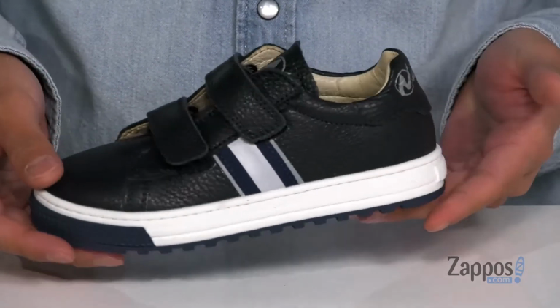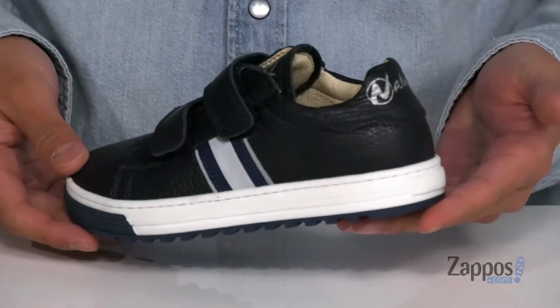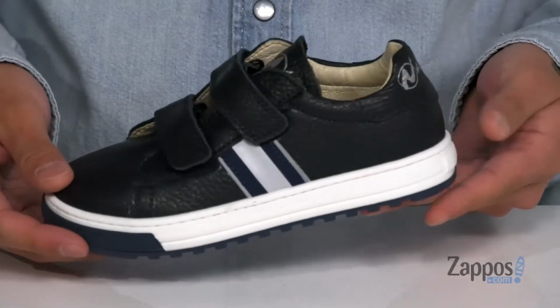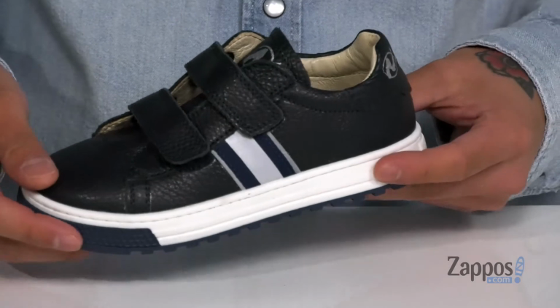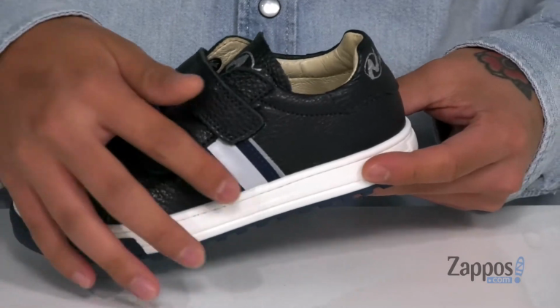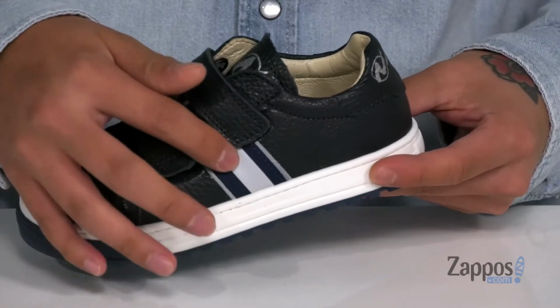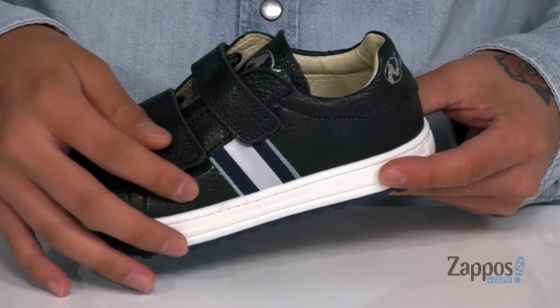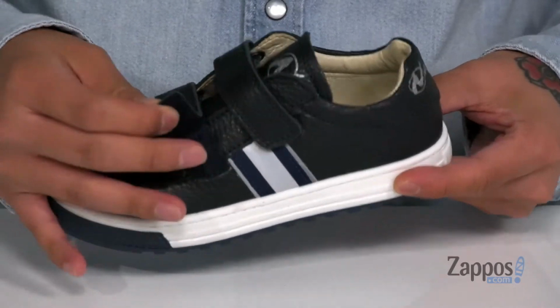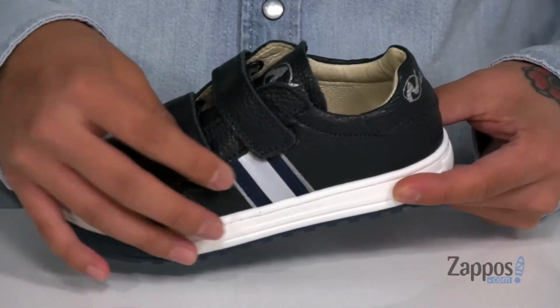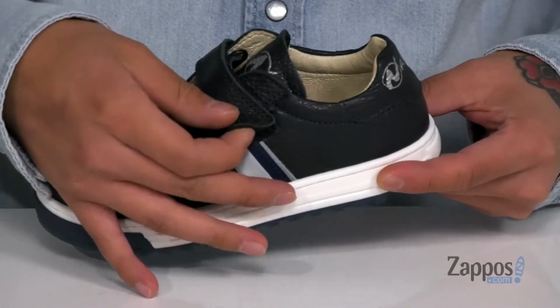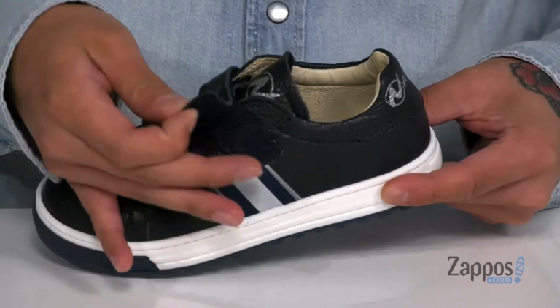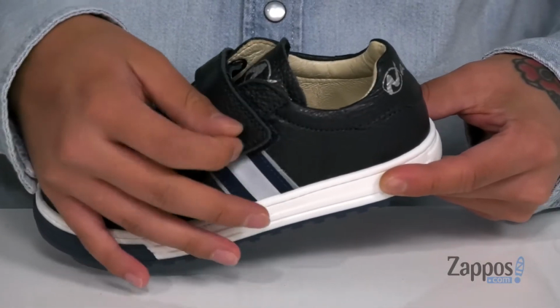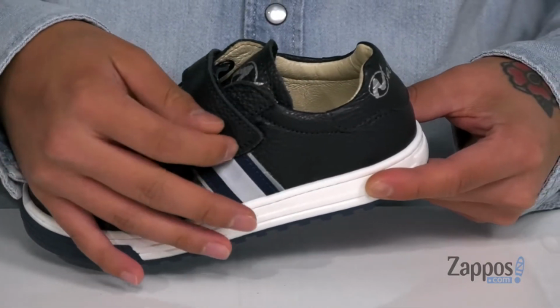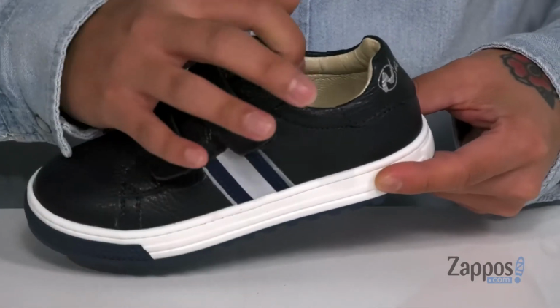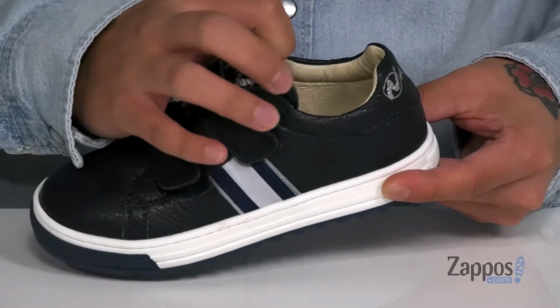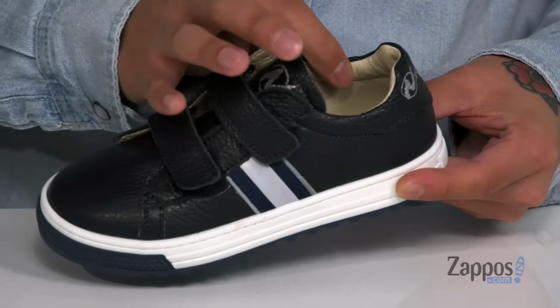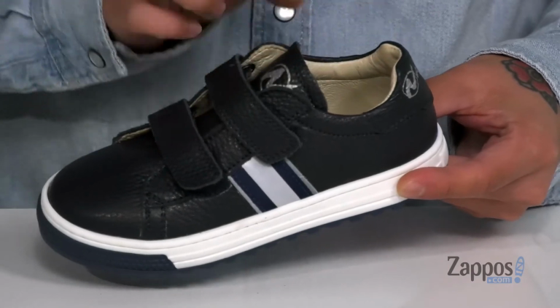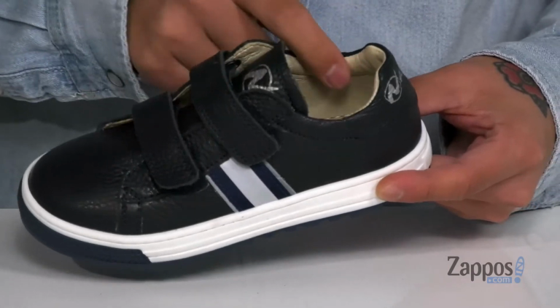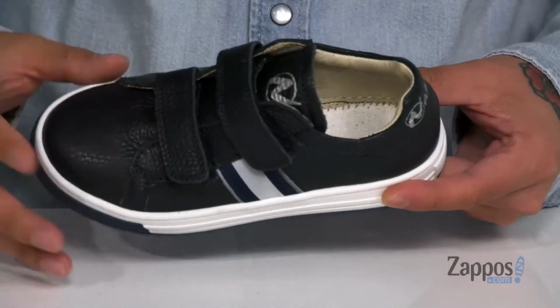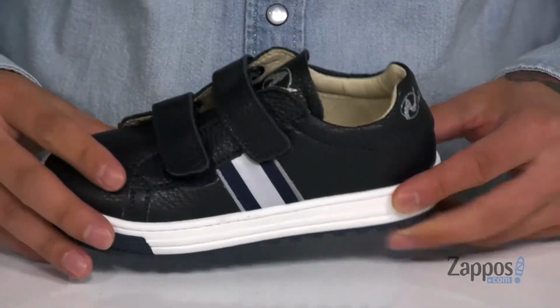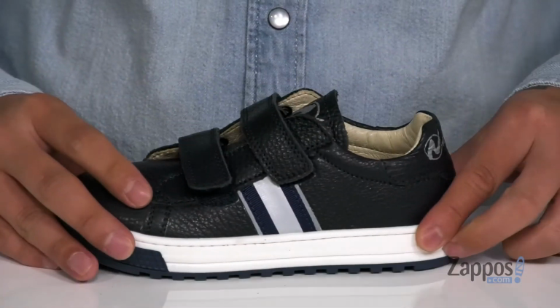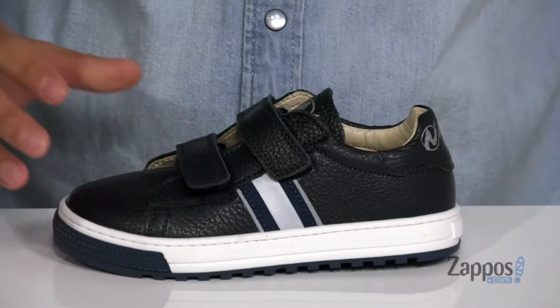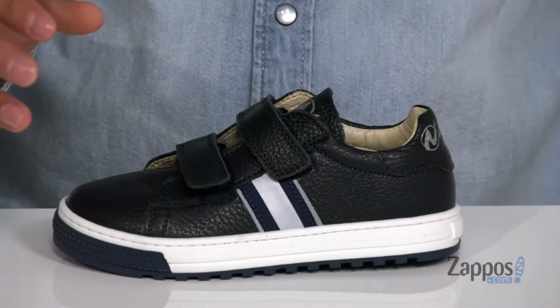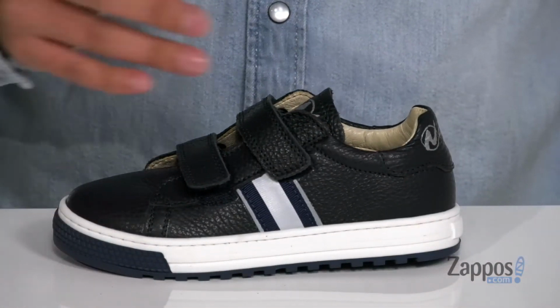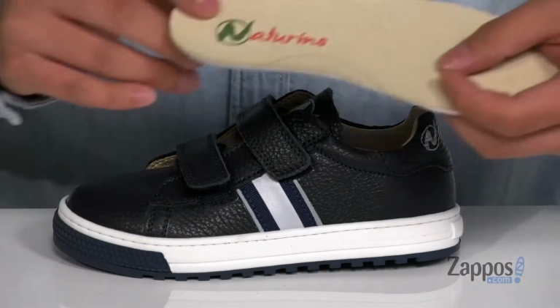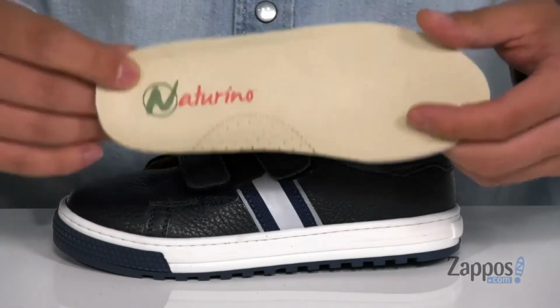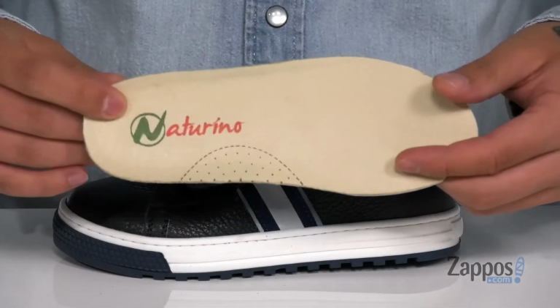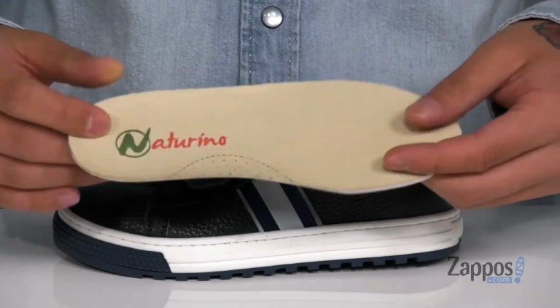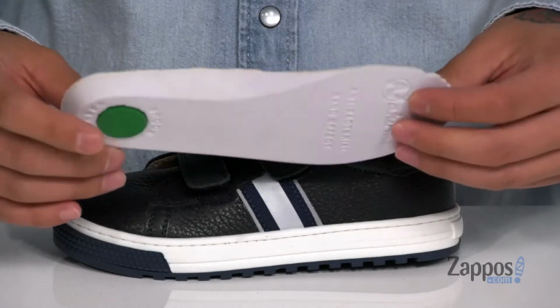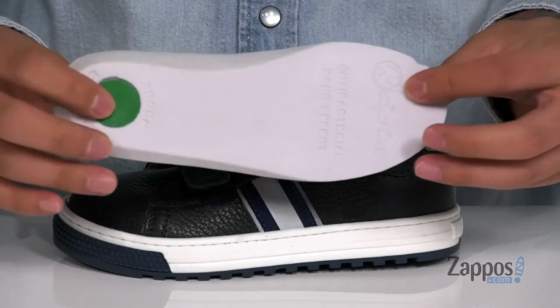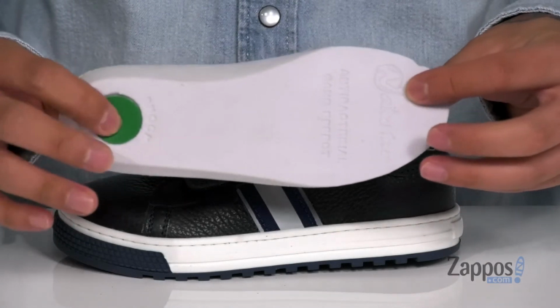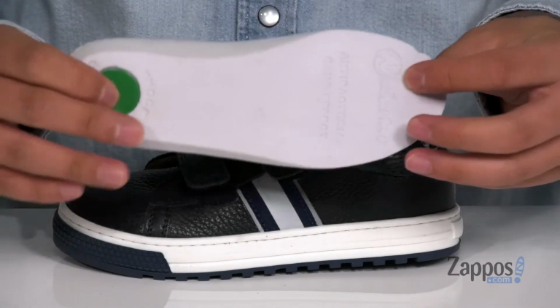A clean style throughout, with contrasting colors and two large hook-and-loop straps that provide a secure fit. Padding on the tongue and collar with a soft leather lining. You've also got a removable leather-covered cushioned footbed to help absorb shock, and extra cushioning at the heel.